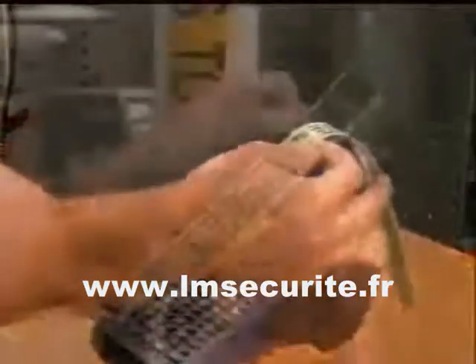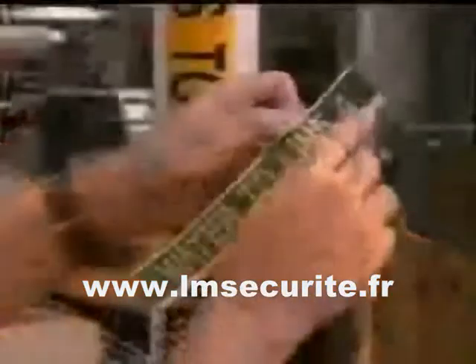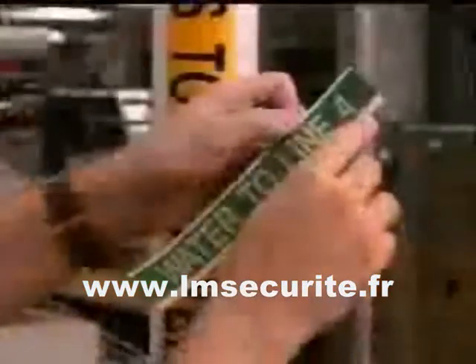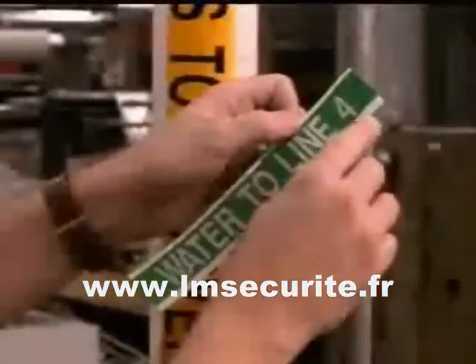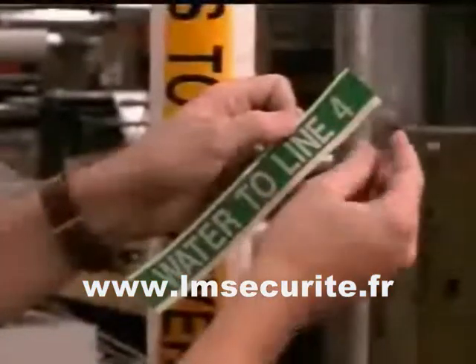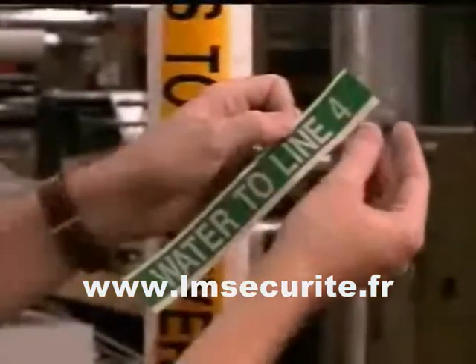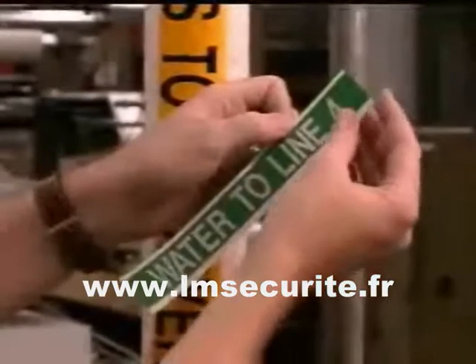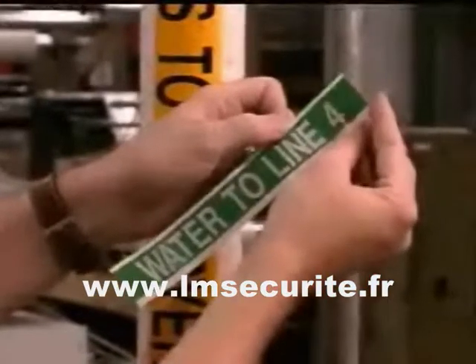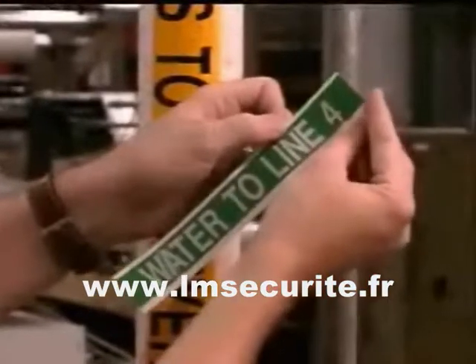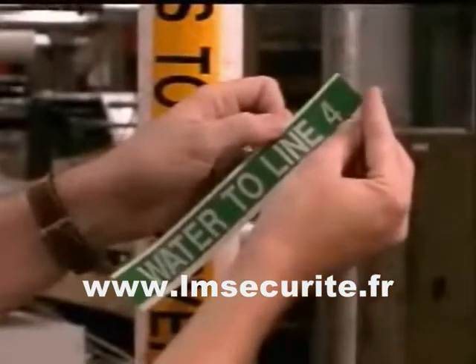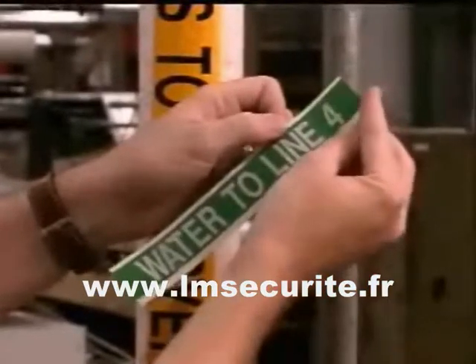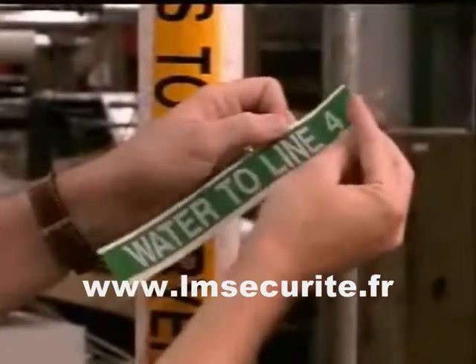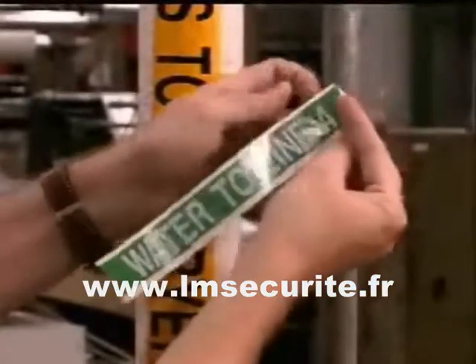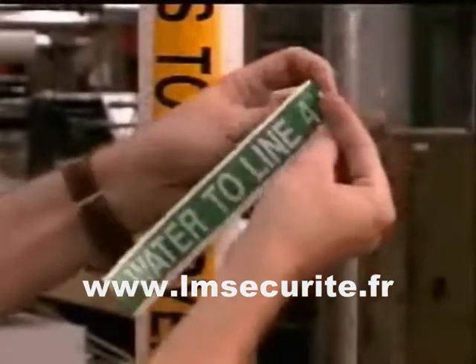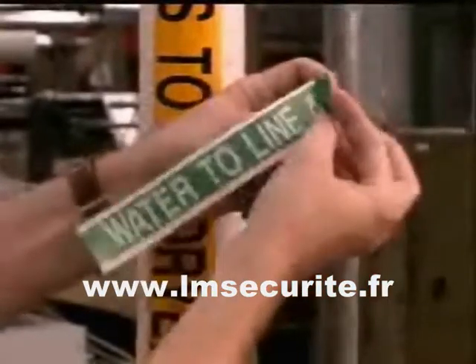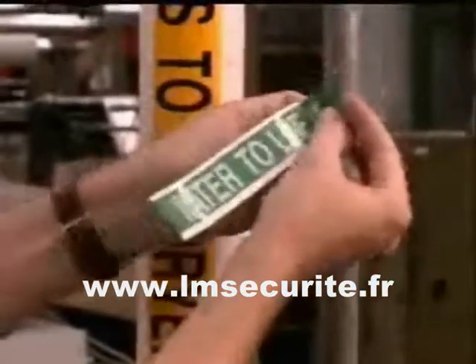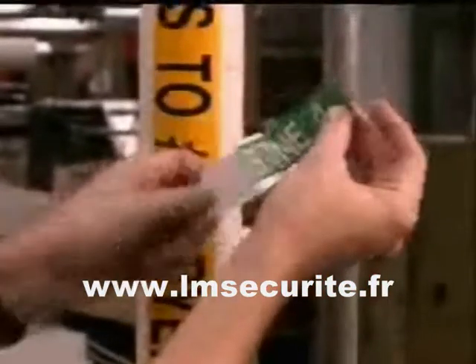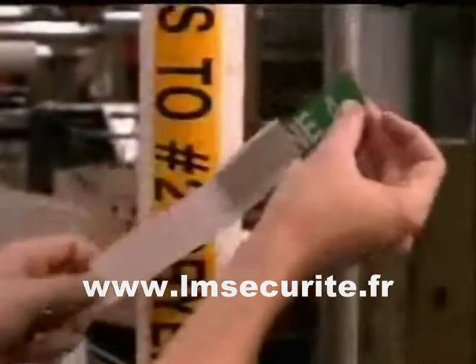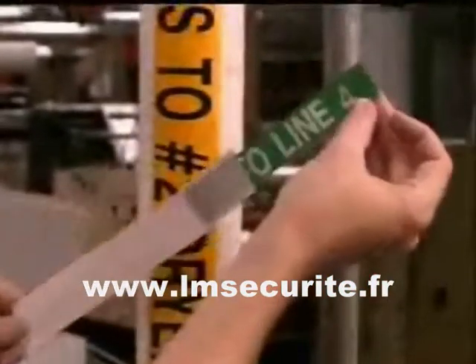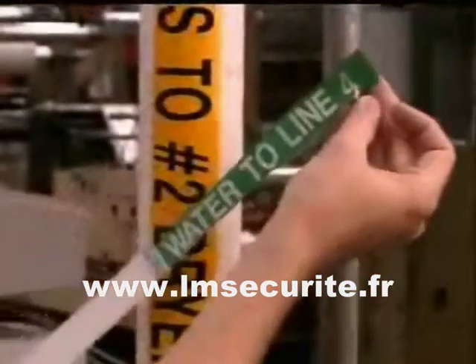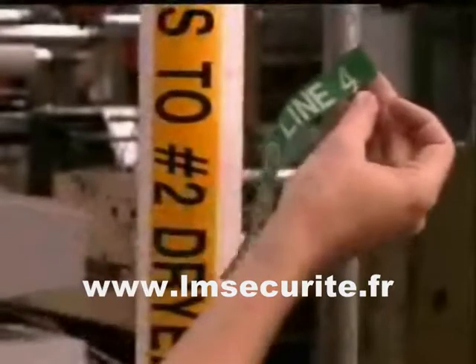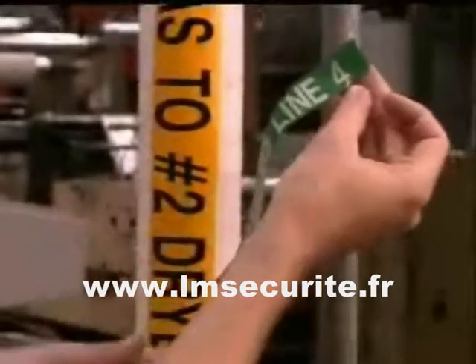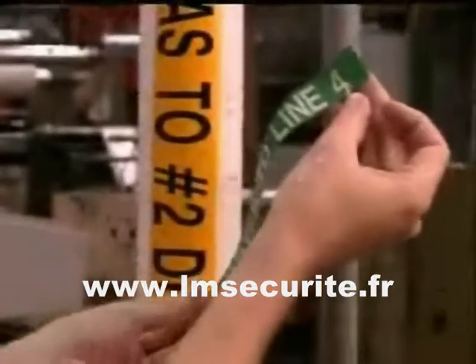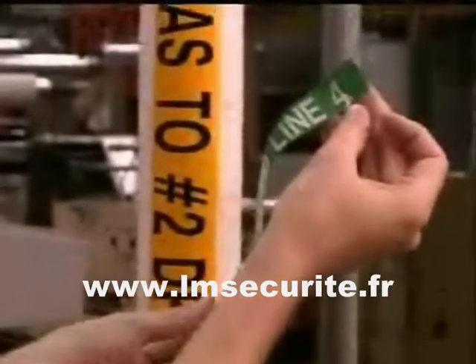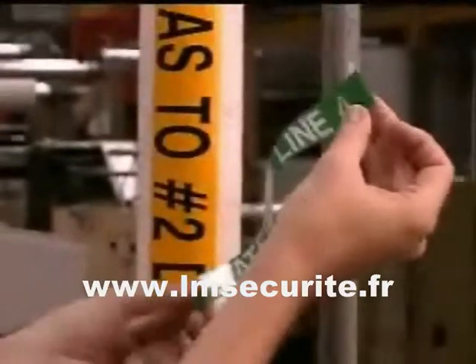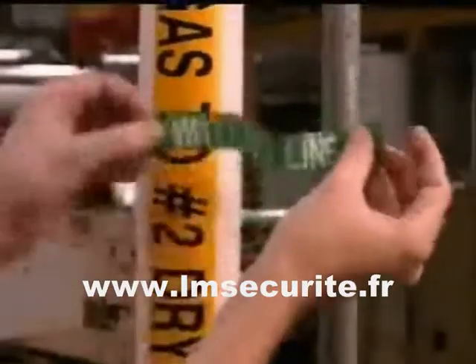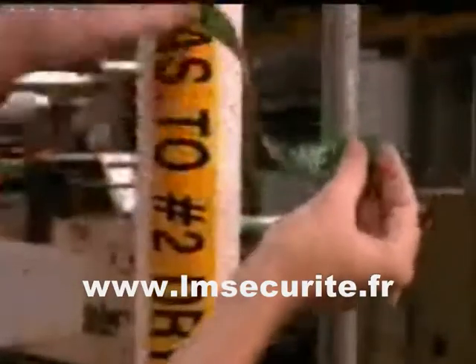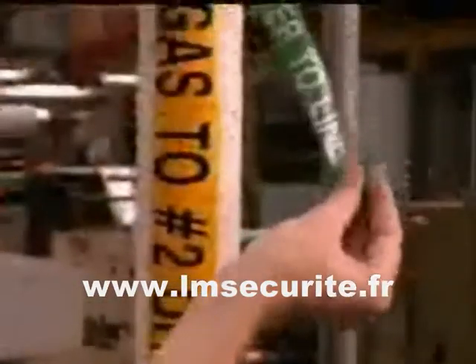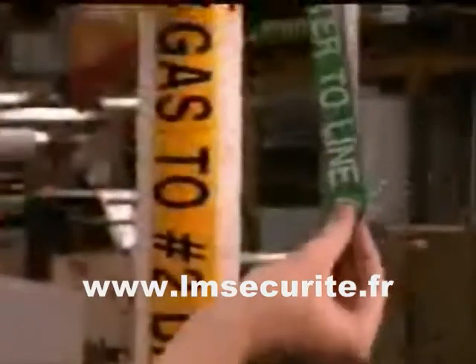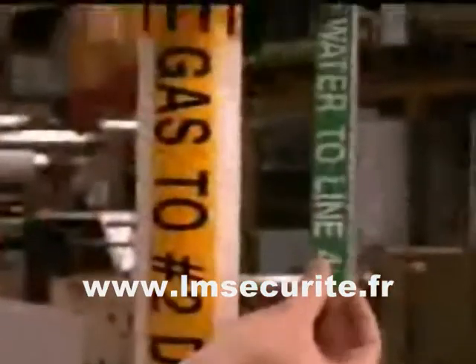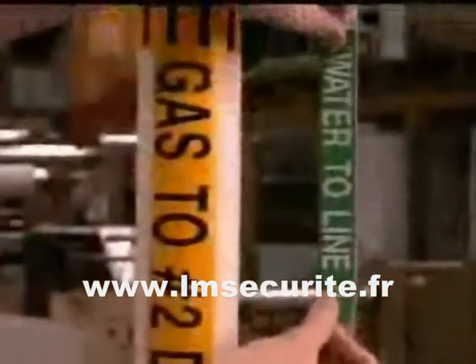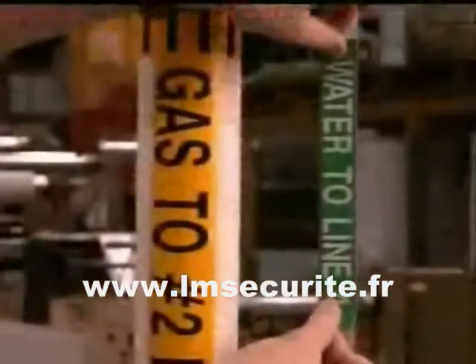HandyMark's outdoor-grade tape features an exposed liner strip, making label application quick and easy. That's it. With HandyMark, your label is printed and on the pipe in less than a minute.